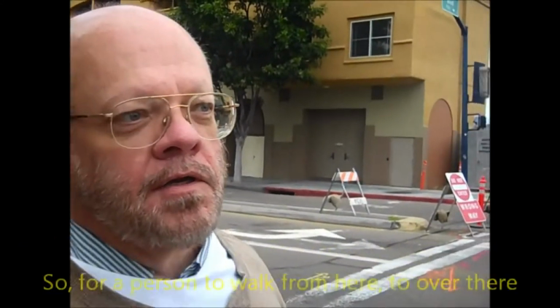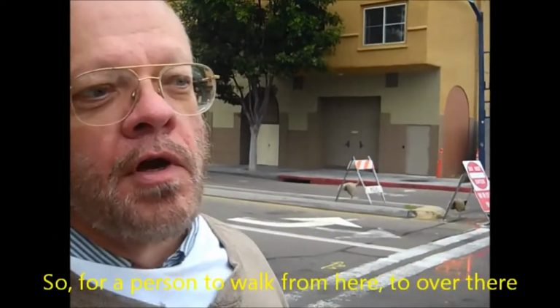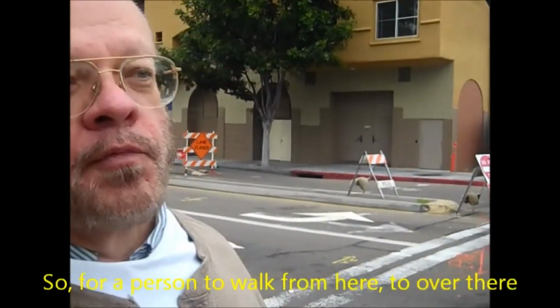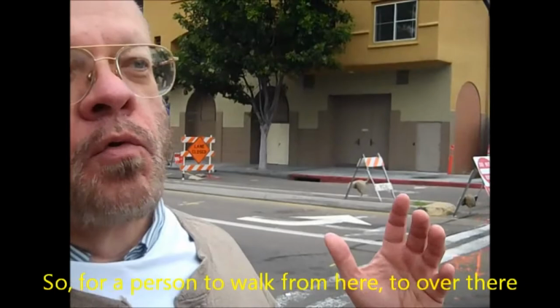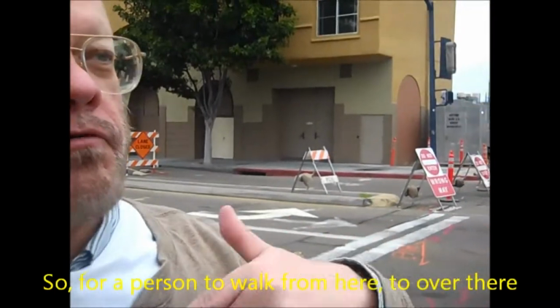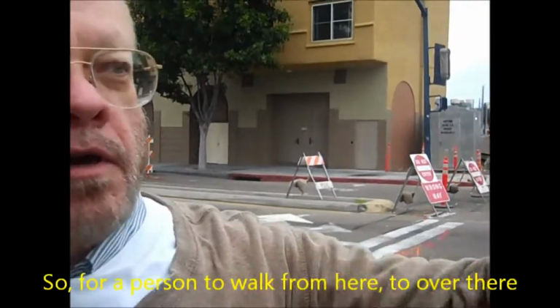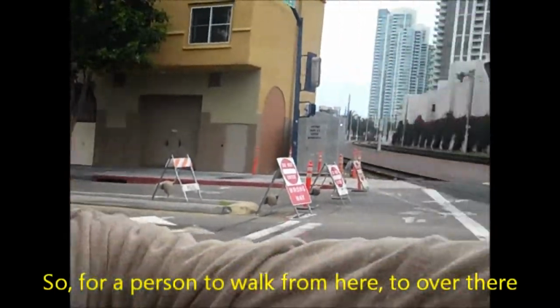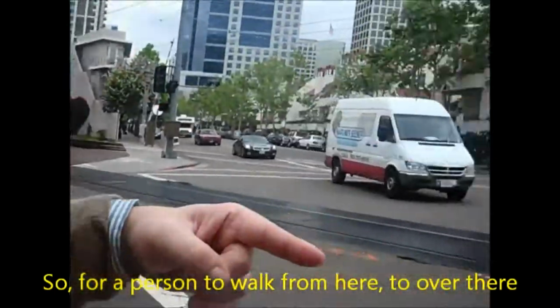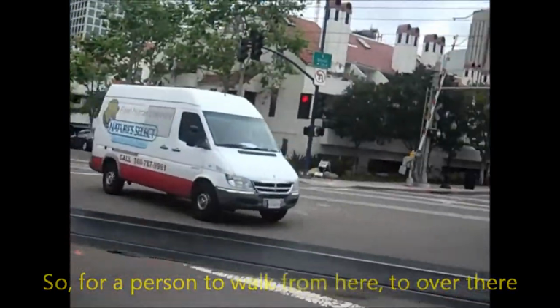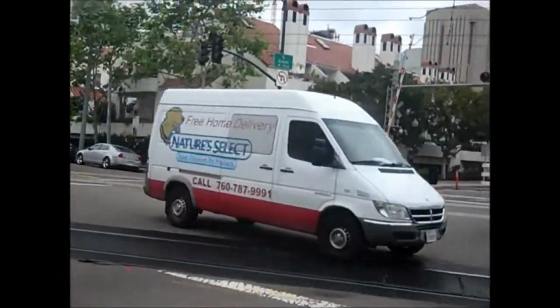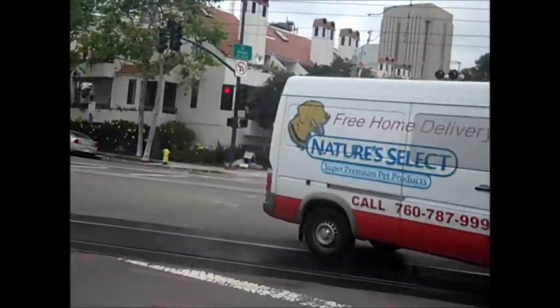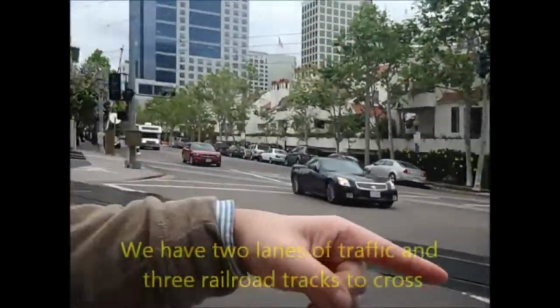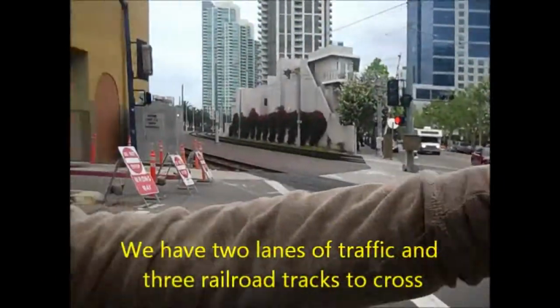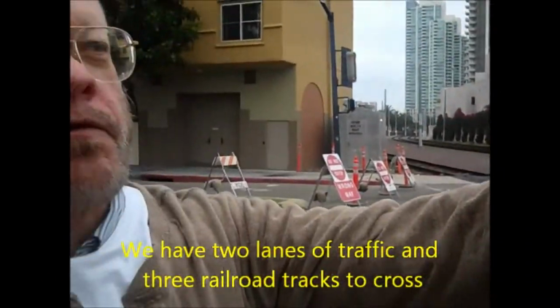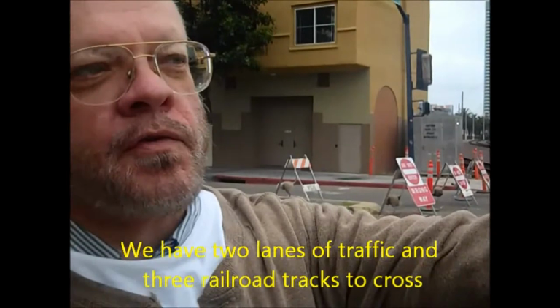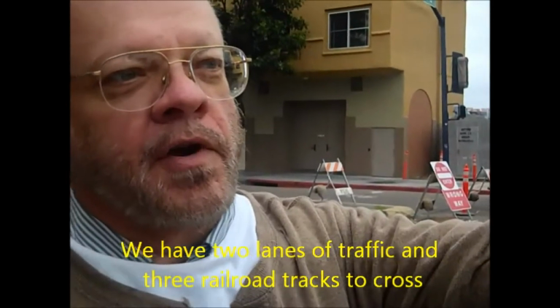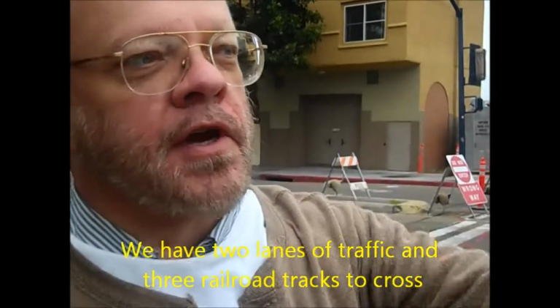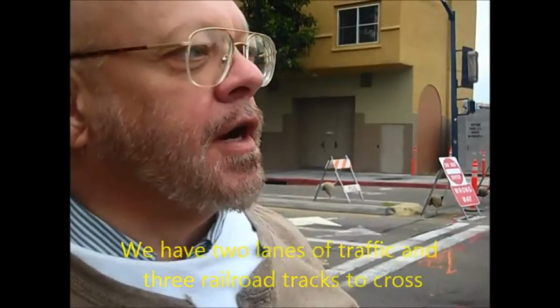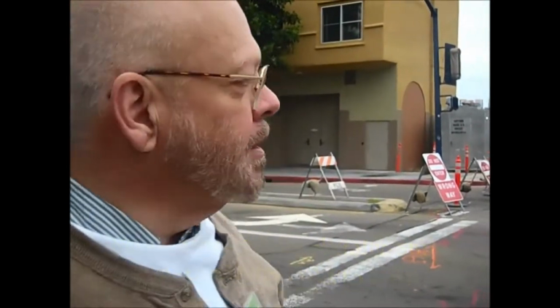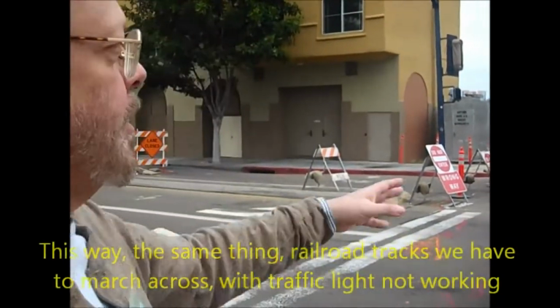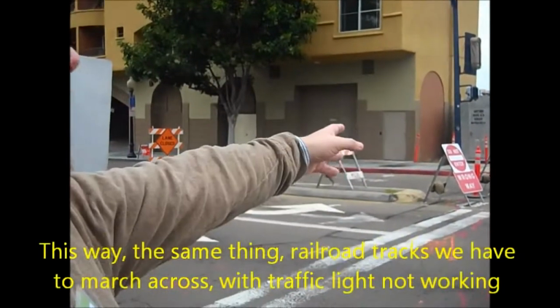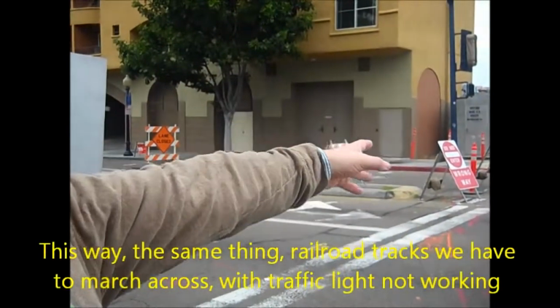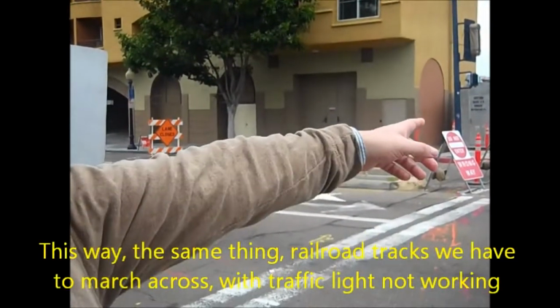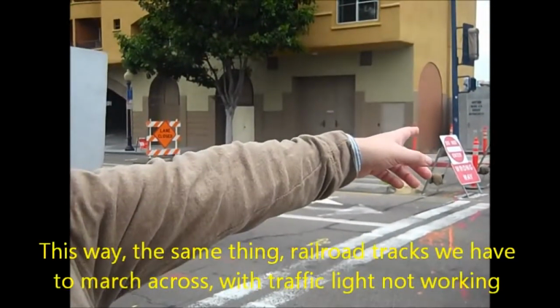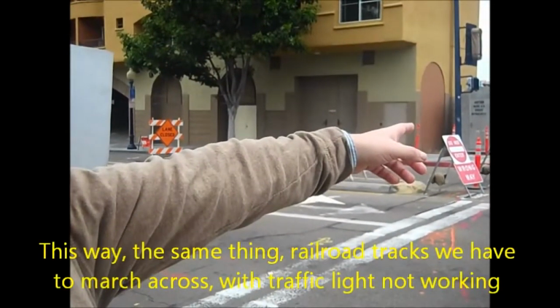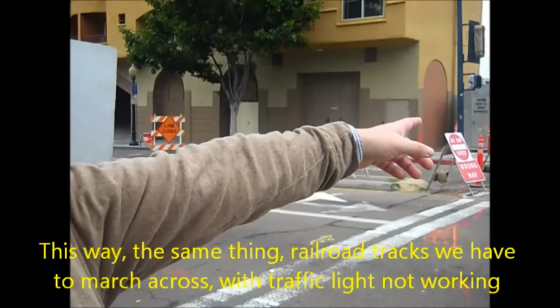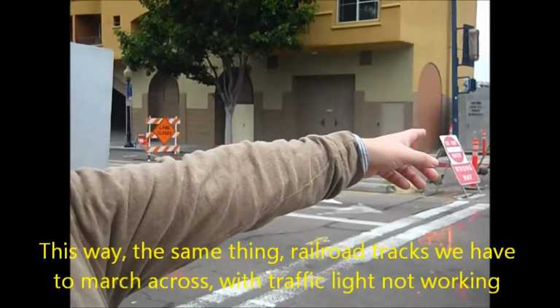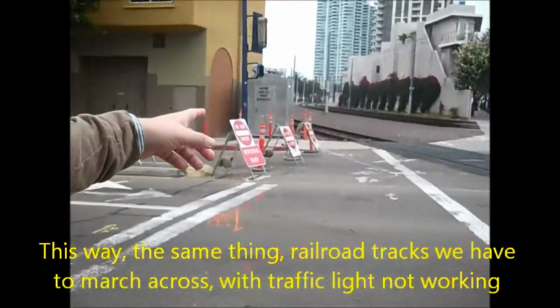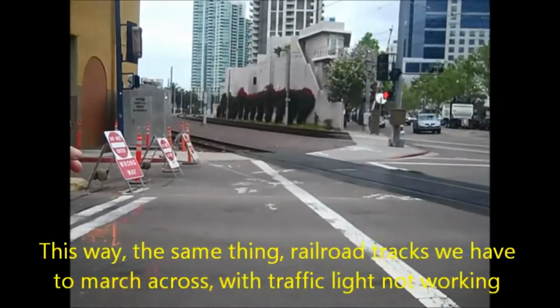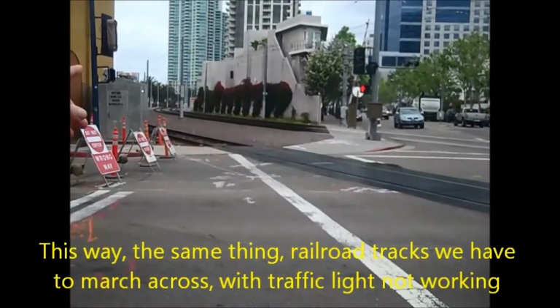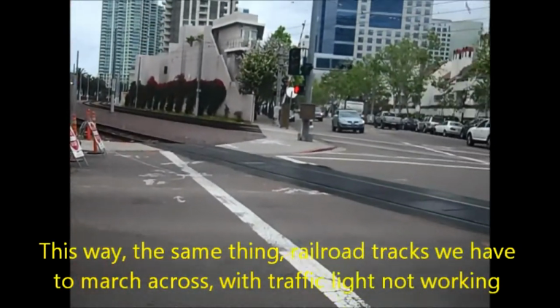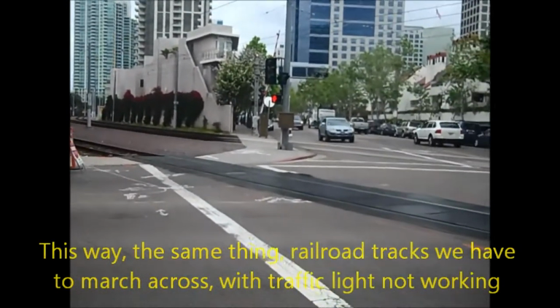So for a person to walk from here to over there, we have two lanes of traffic and three railroad tracks to cross. This way — the same thing — railroad tracks, and we have to march across with the traffic light not working.